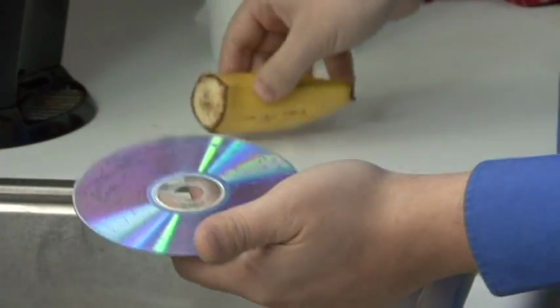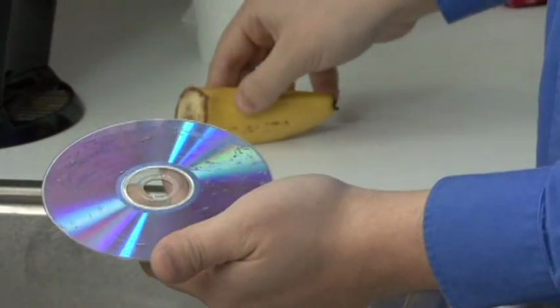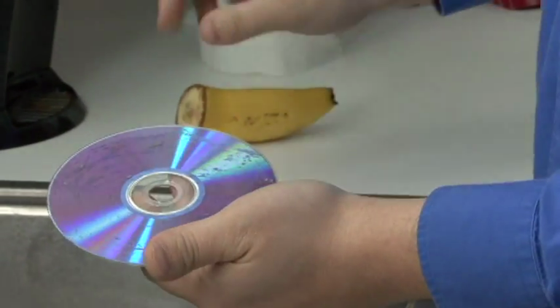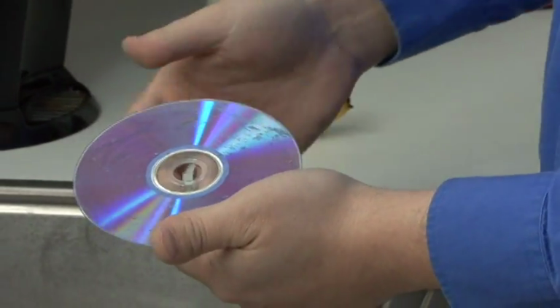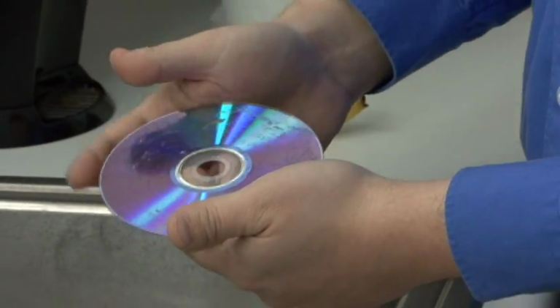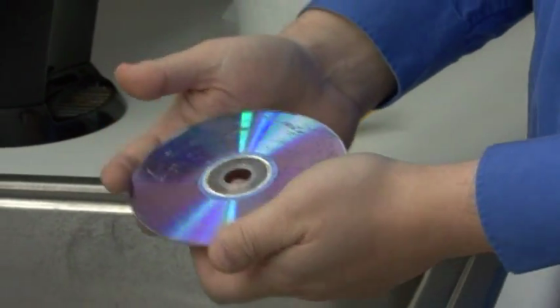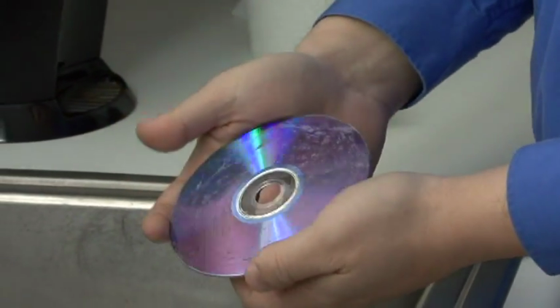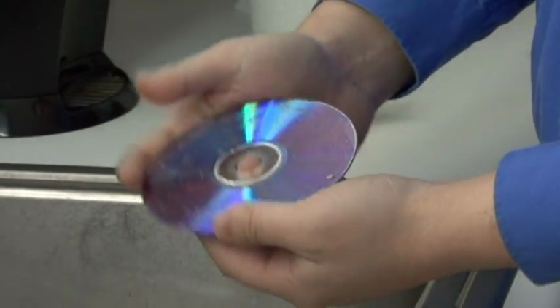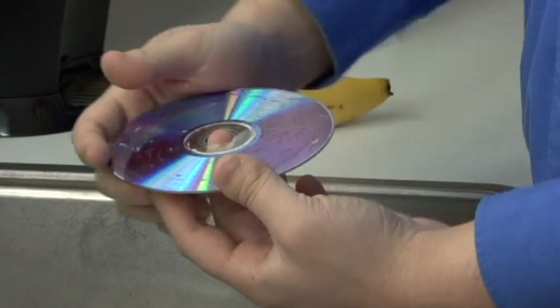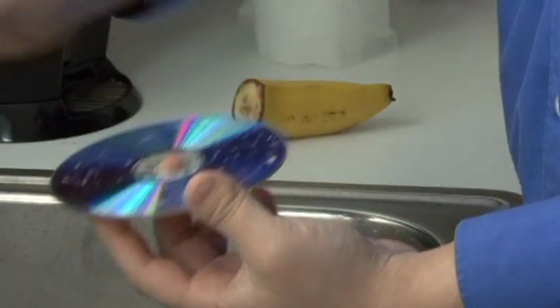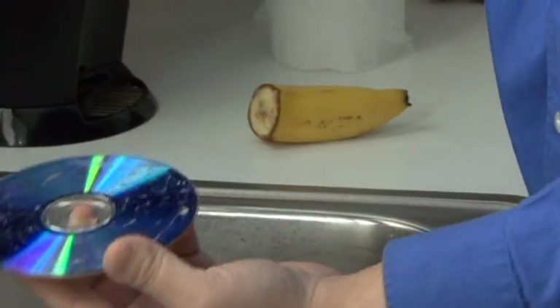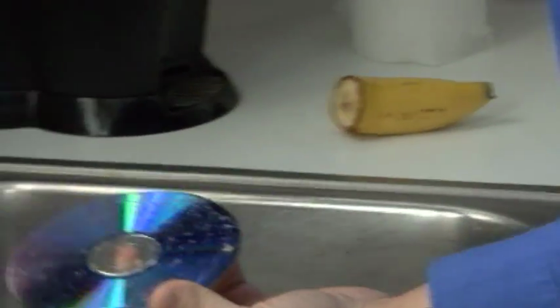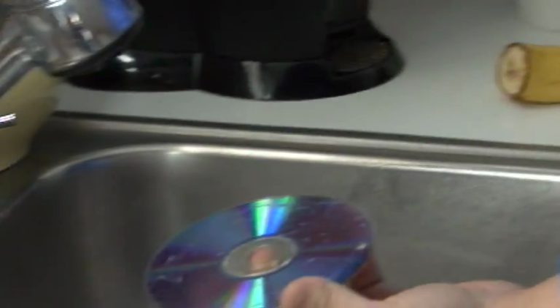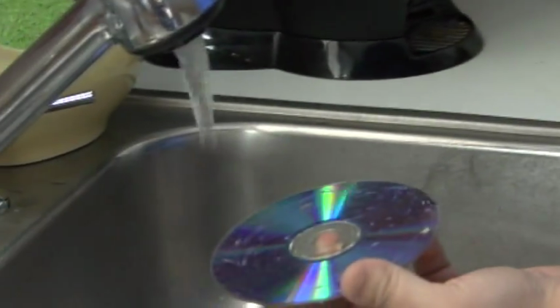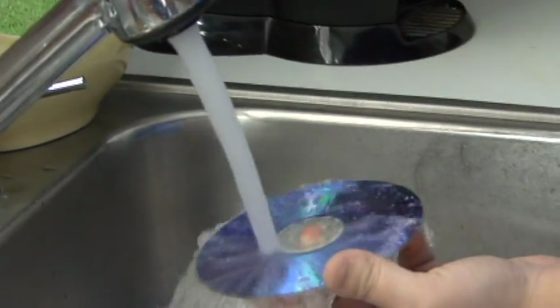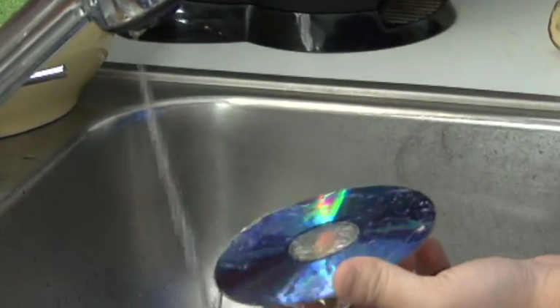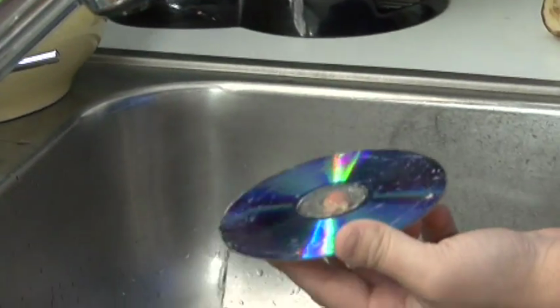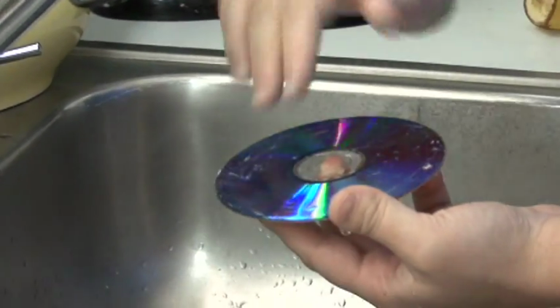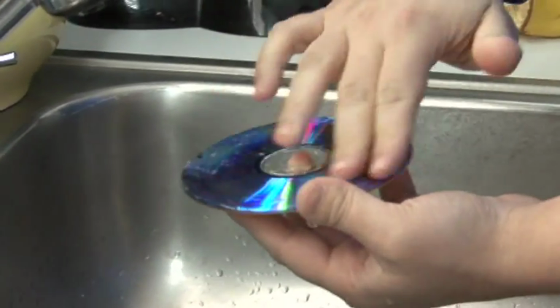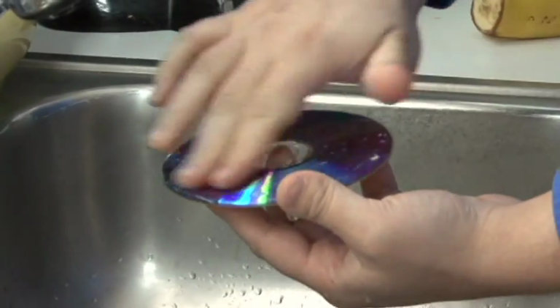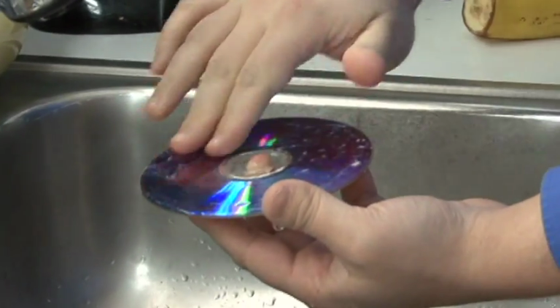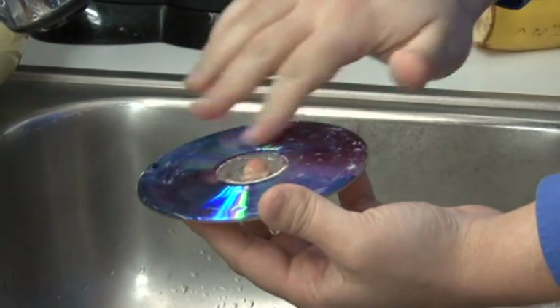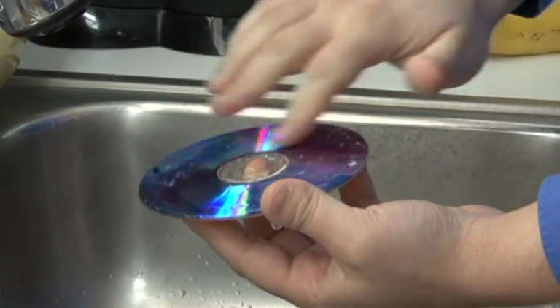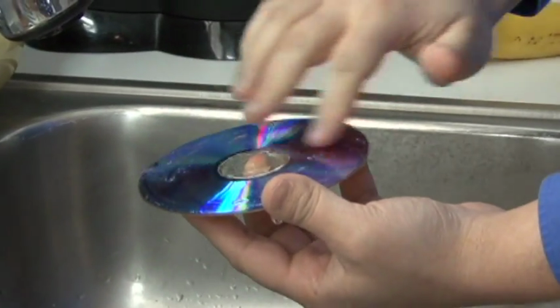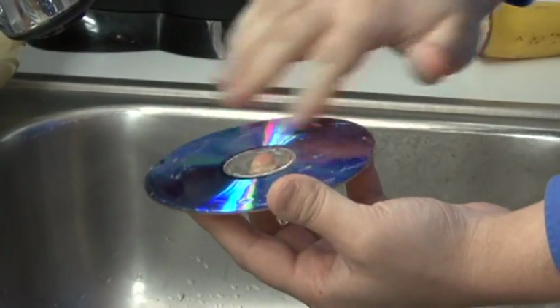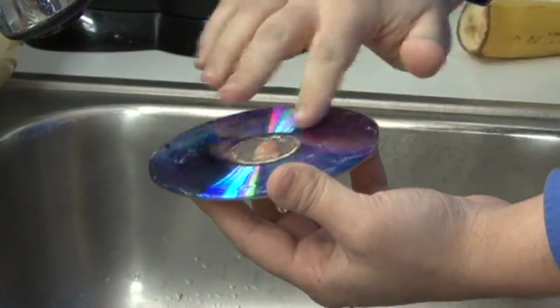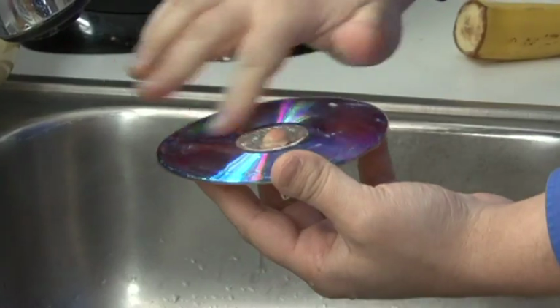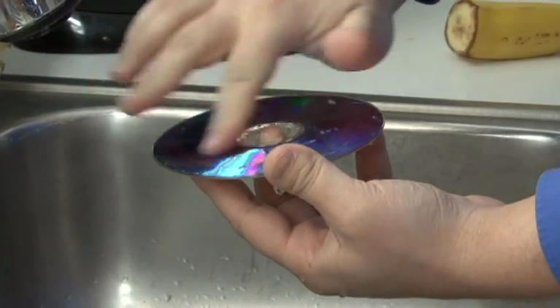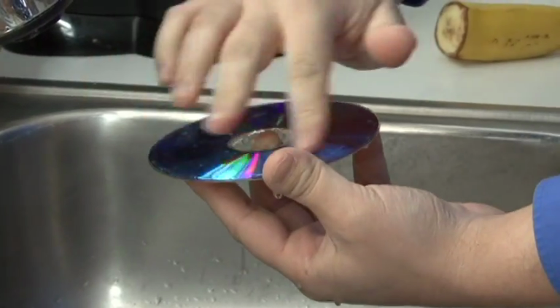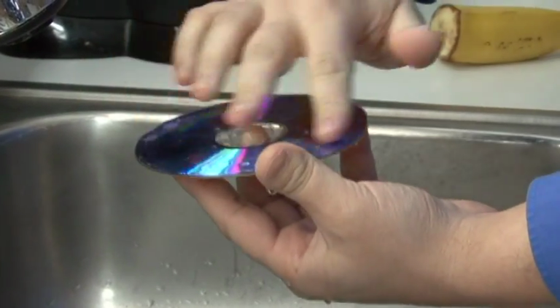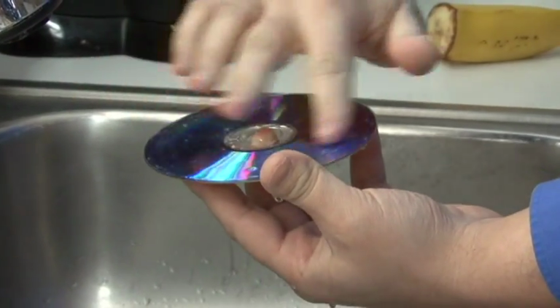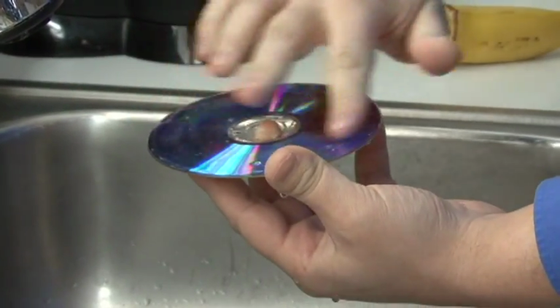So once you've got that on there, let's take a little bit of water. Just kind of very lightly rub it on there. Rub it in there real good.